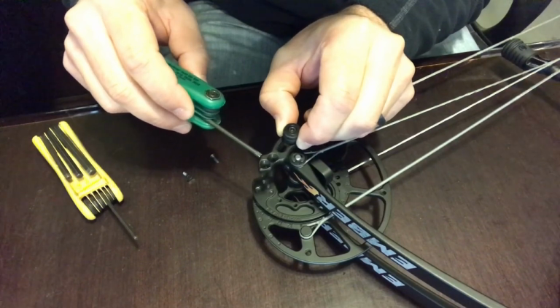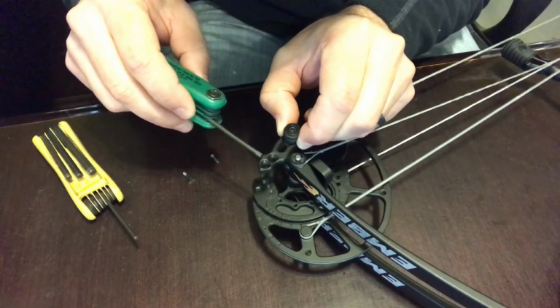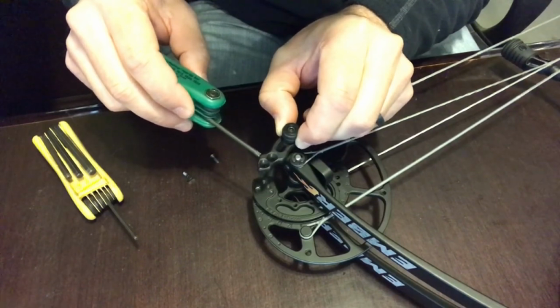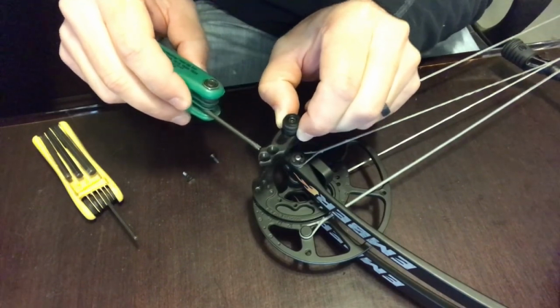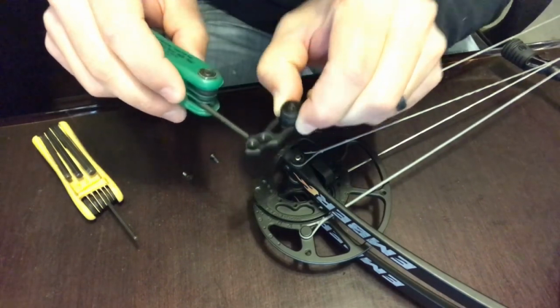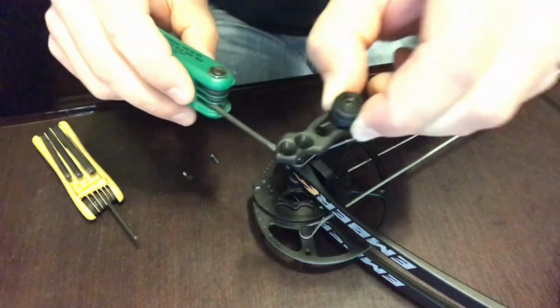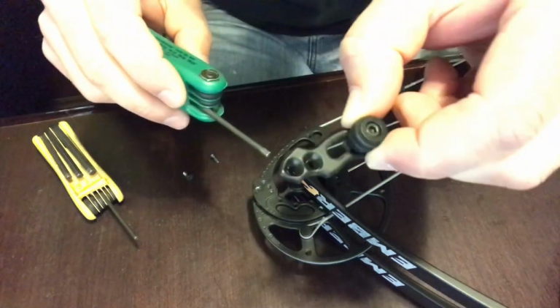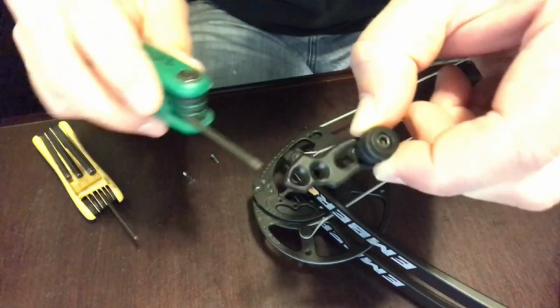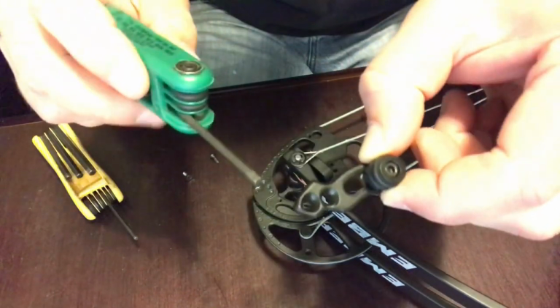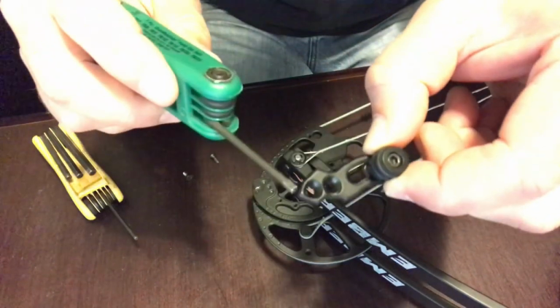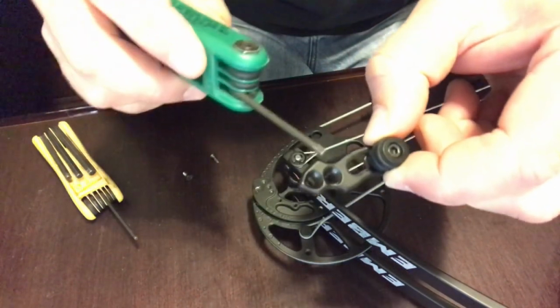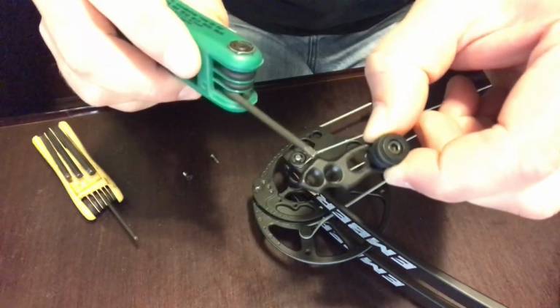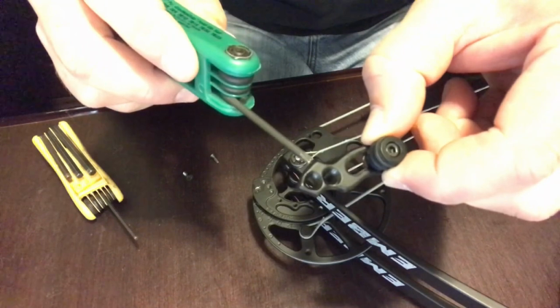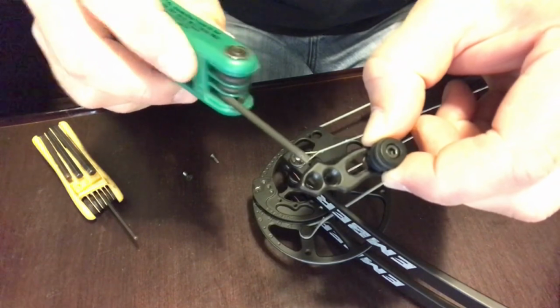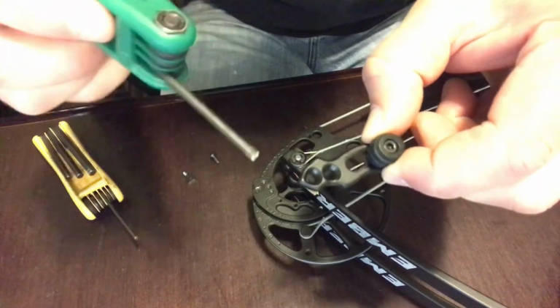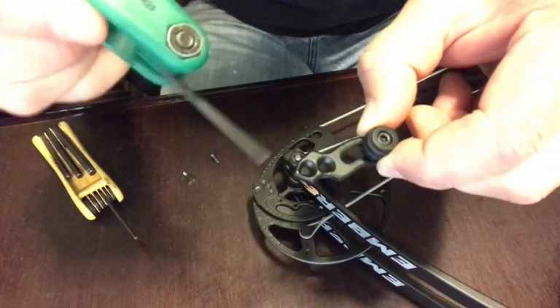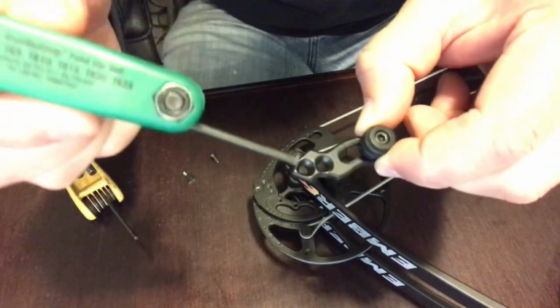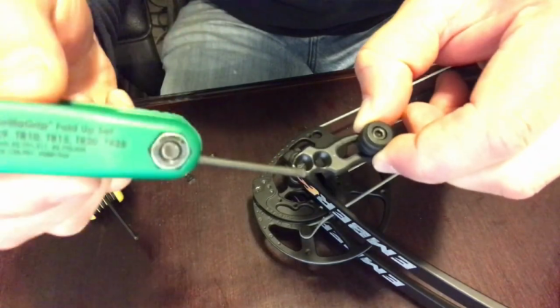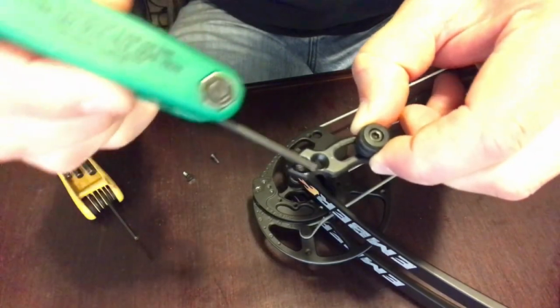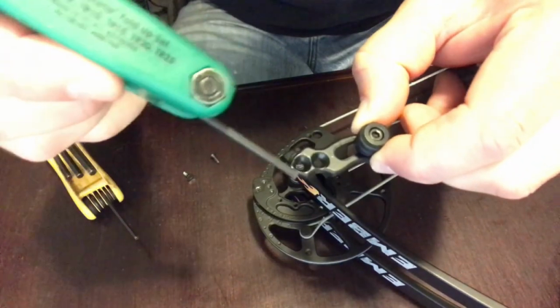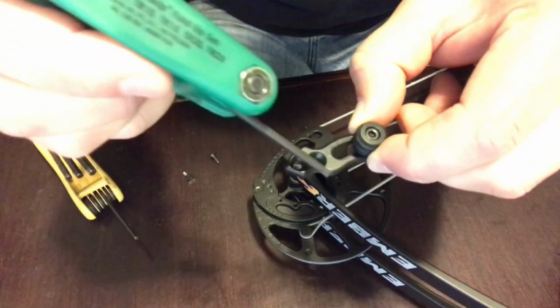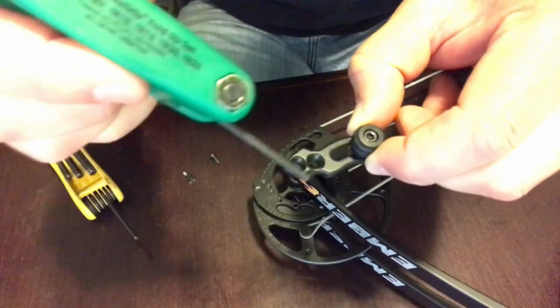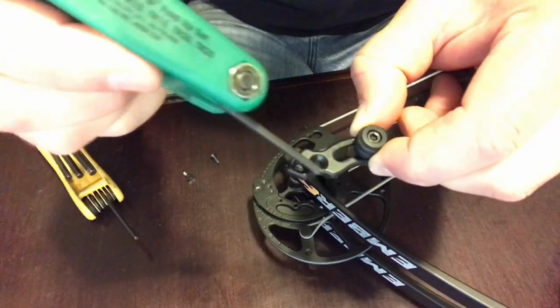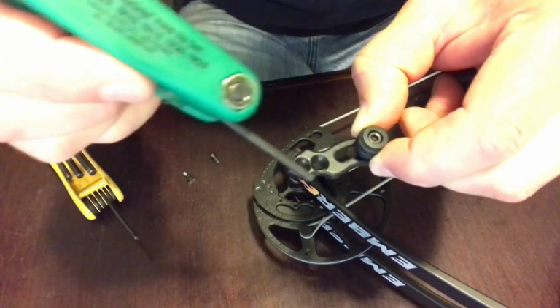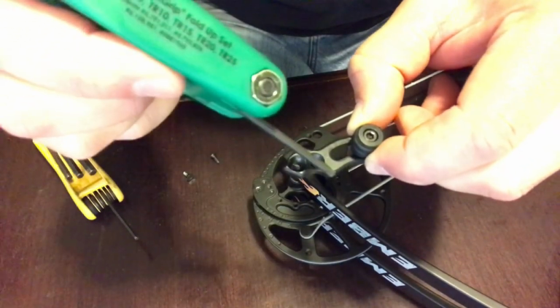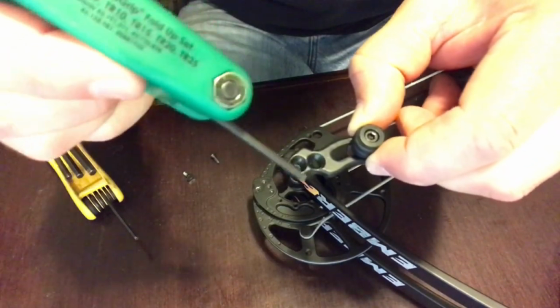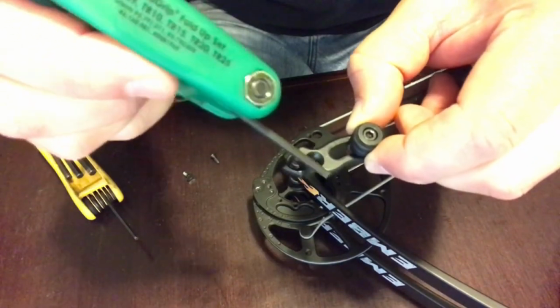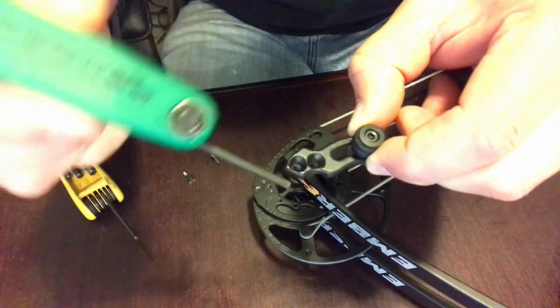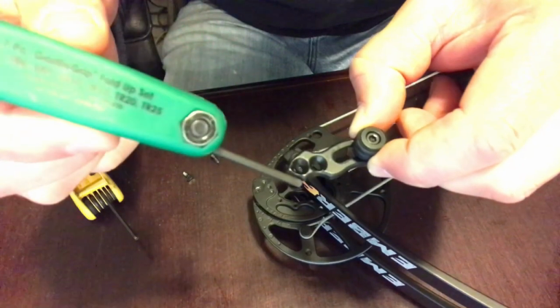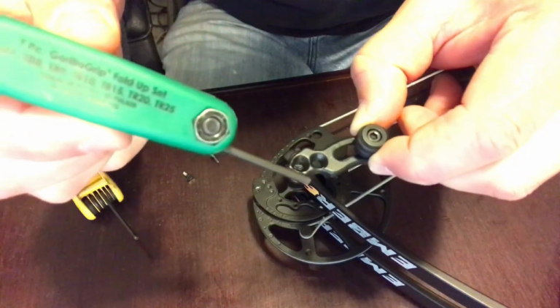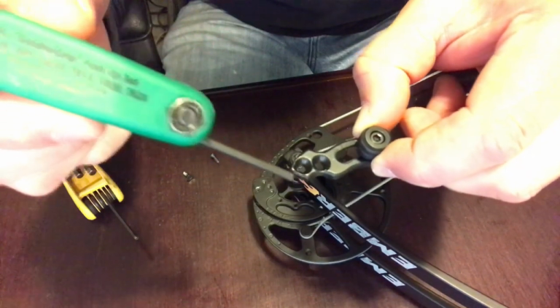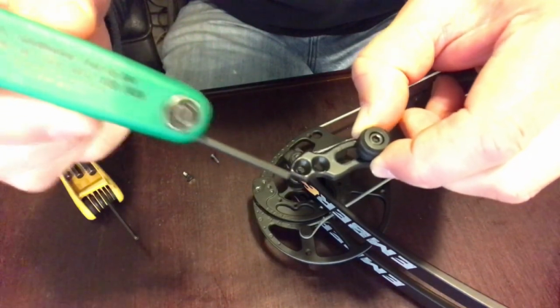That long sloping edge has a point to it. On the opposite side of the bracket you have kind of a curve and a short edge.